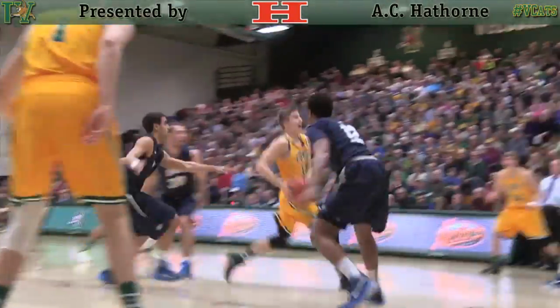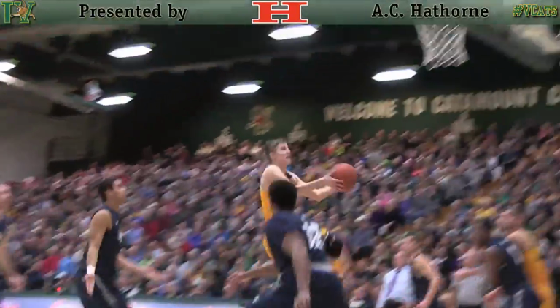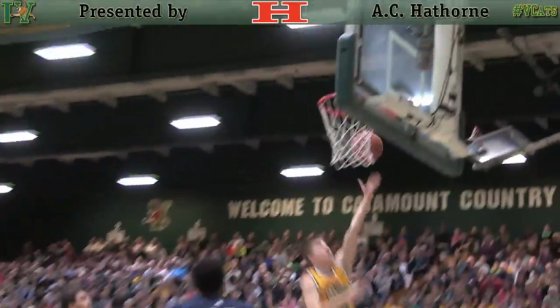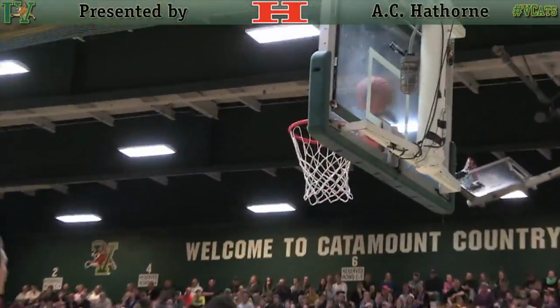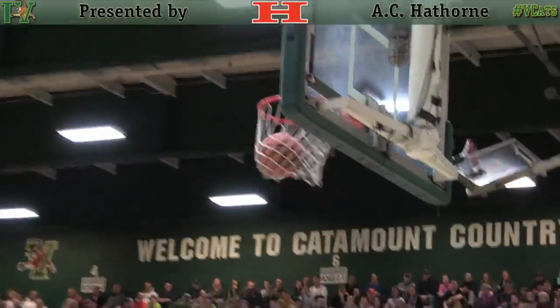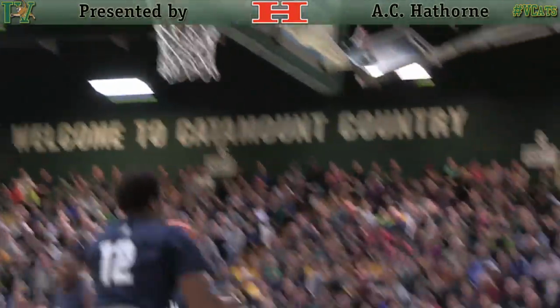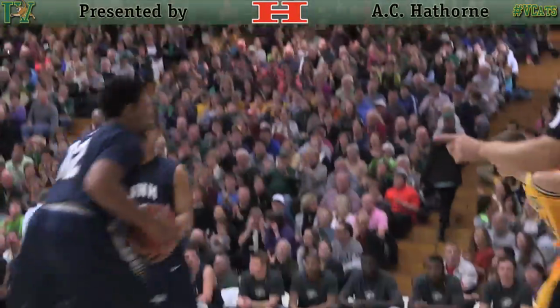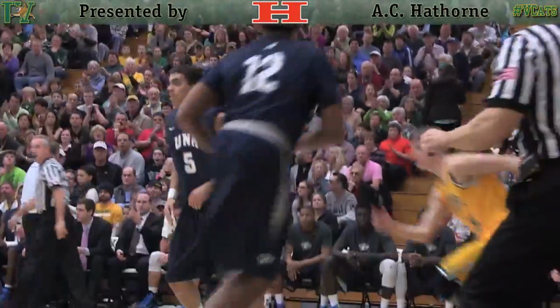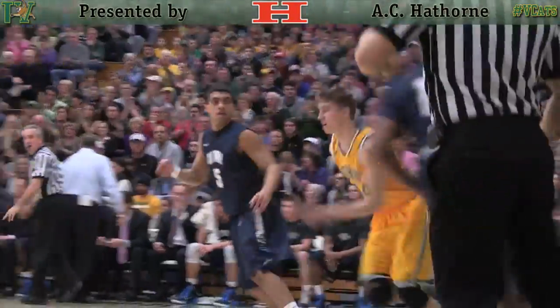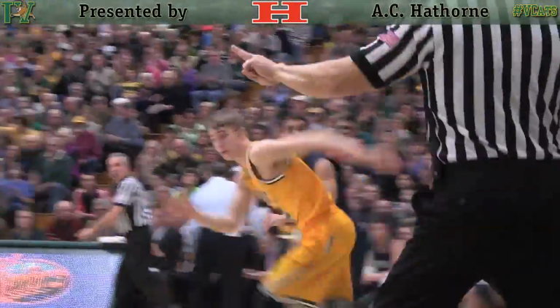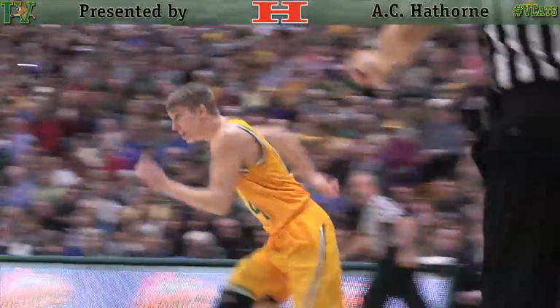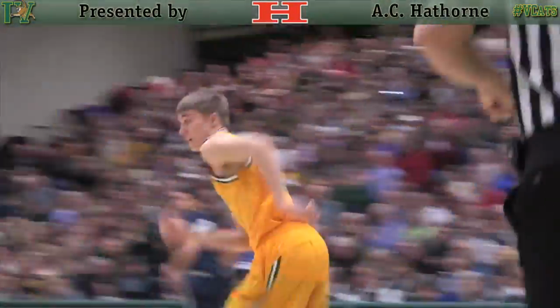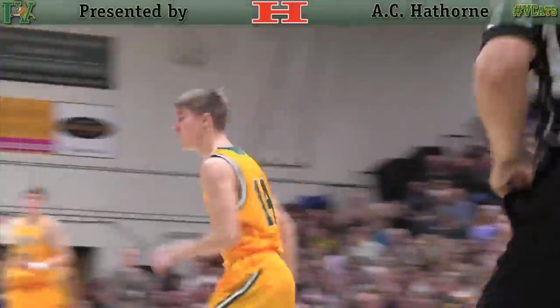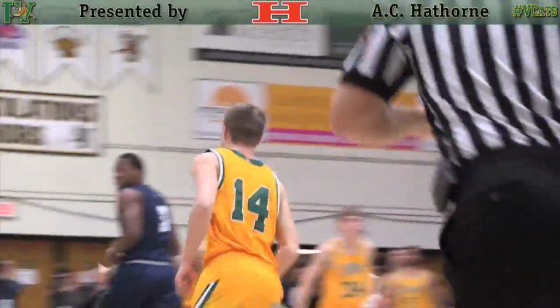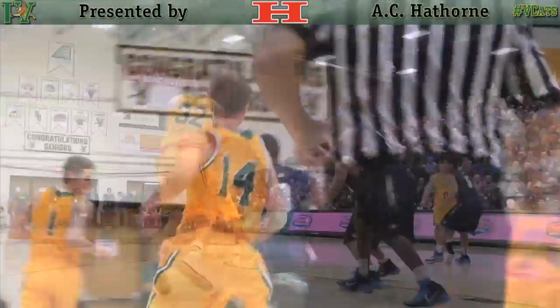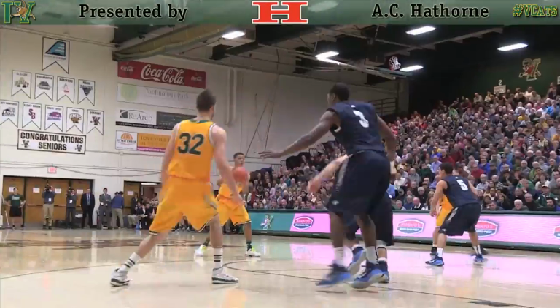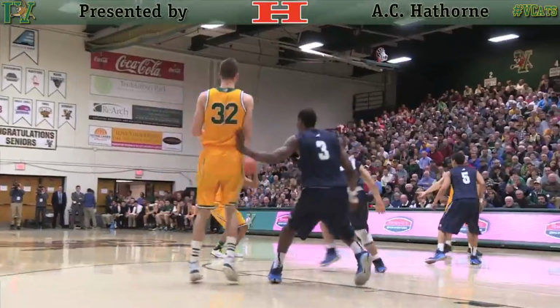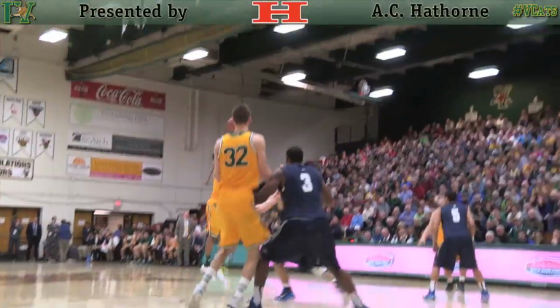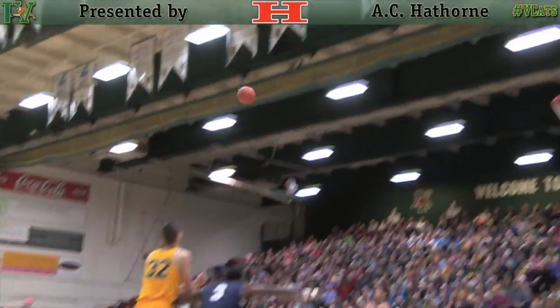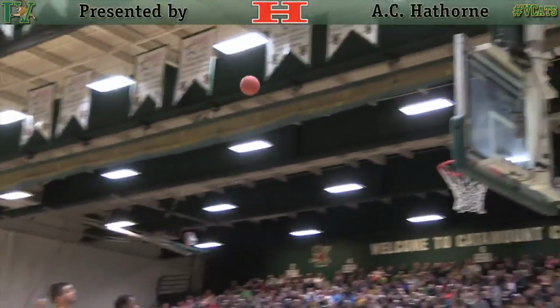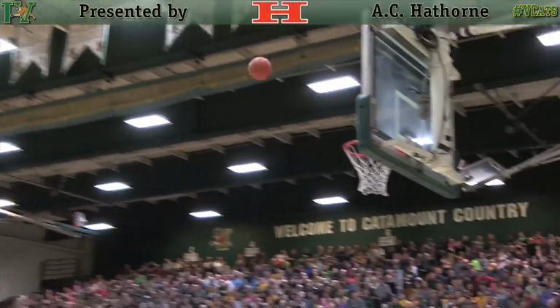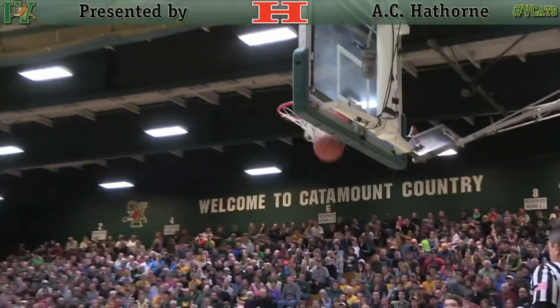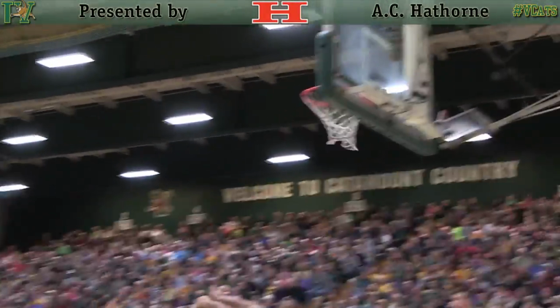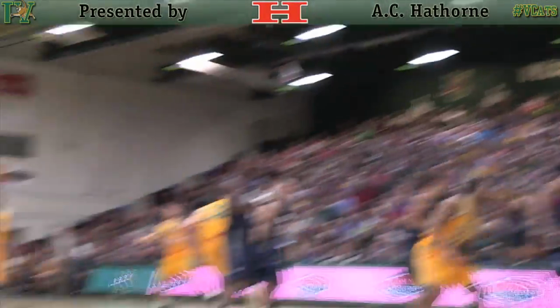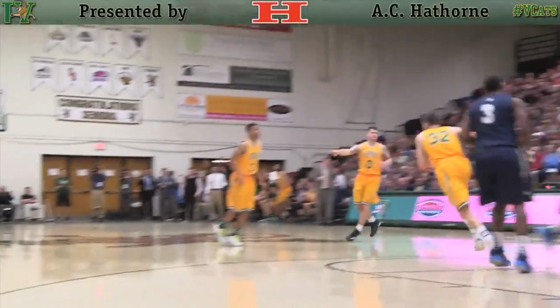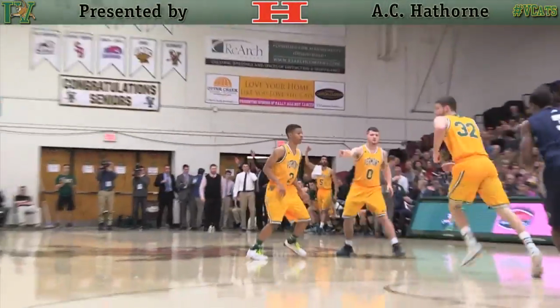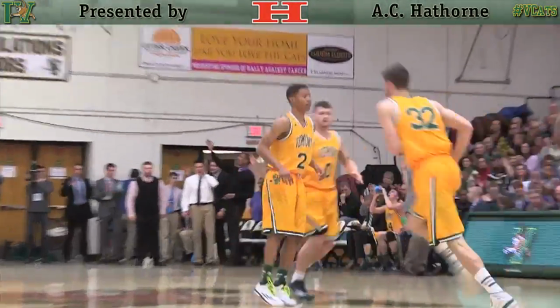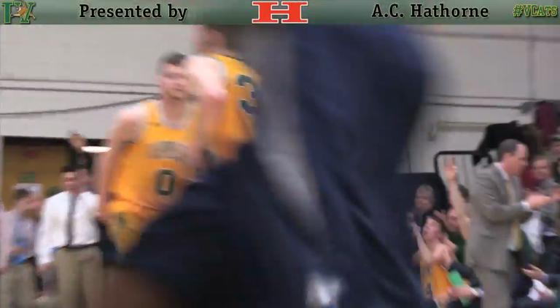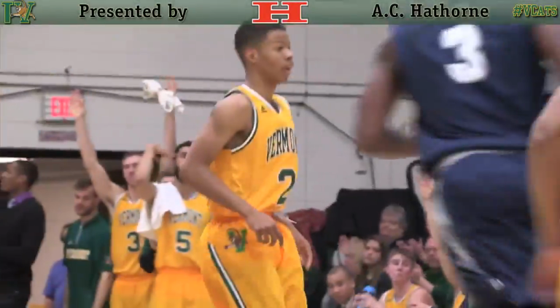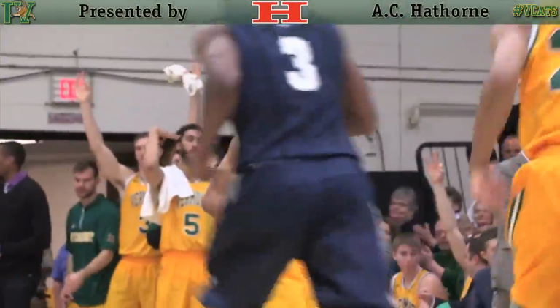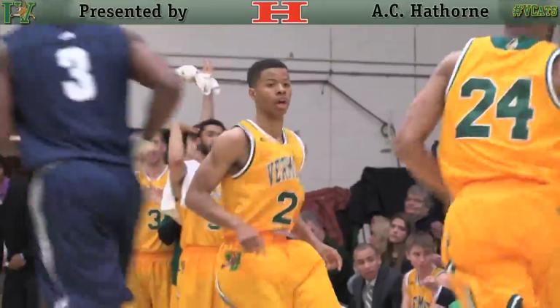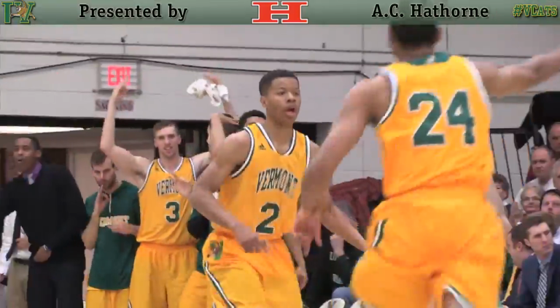Ward towards the paint, gets a step inside, wide open lane. Ward hits the lane. Guarded by Armstrong, kick out Bell Haines for three.